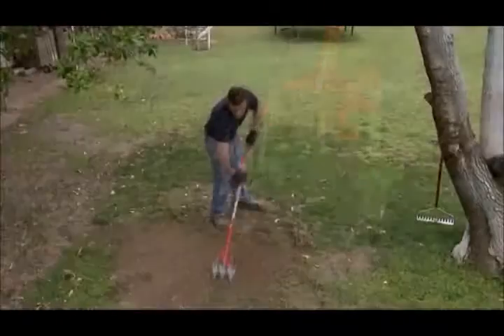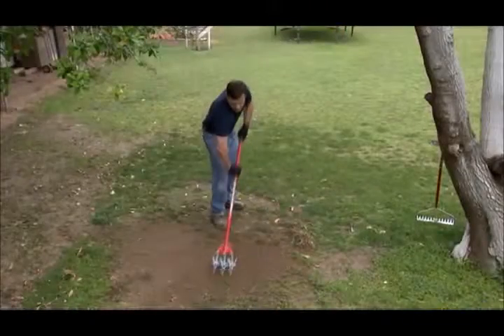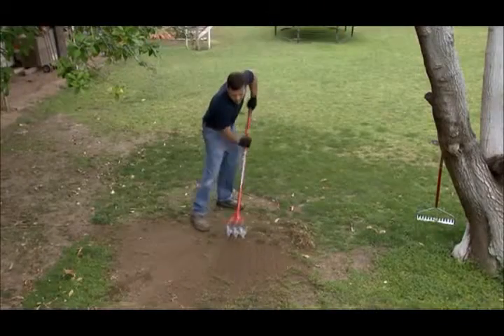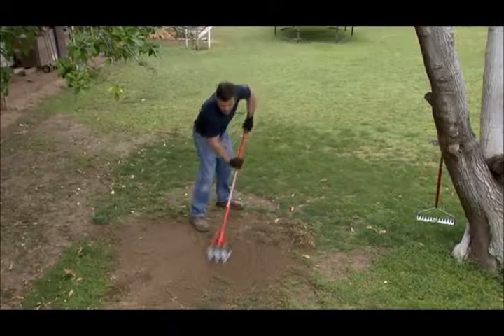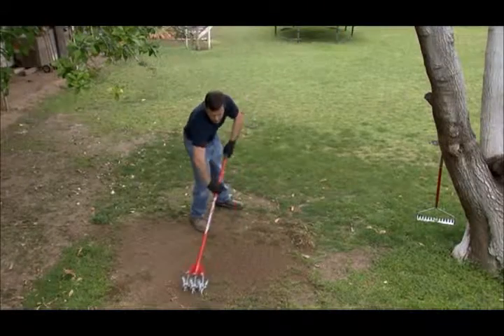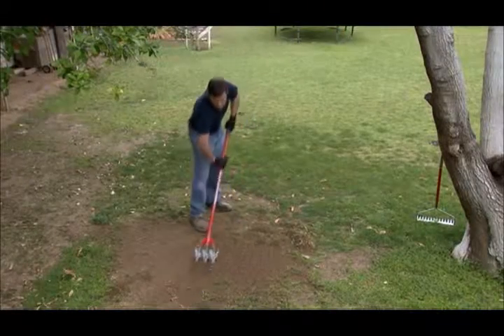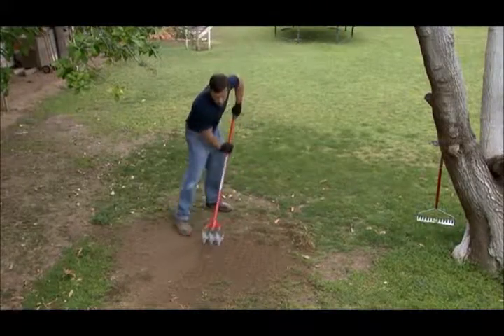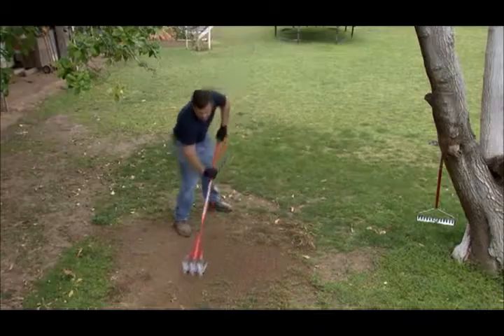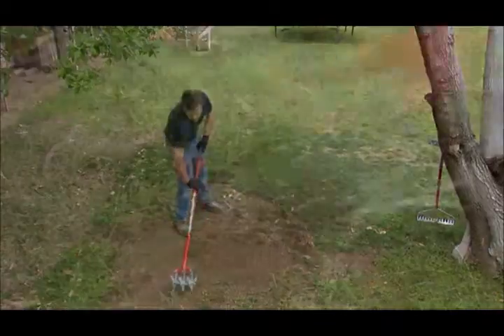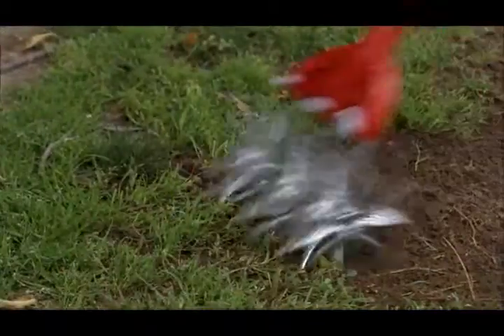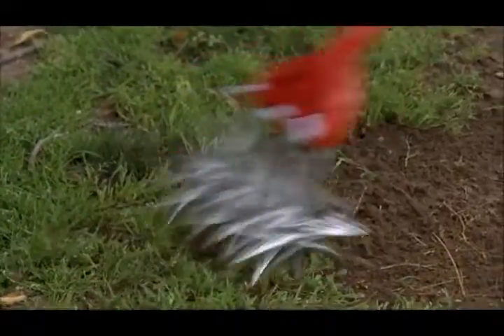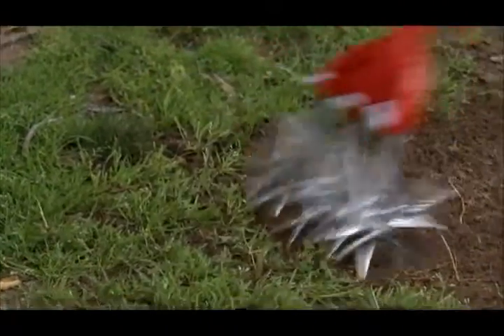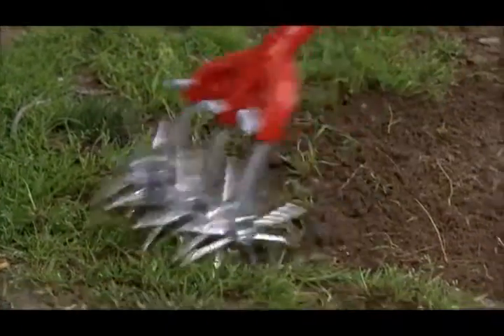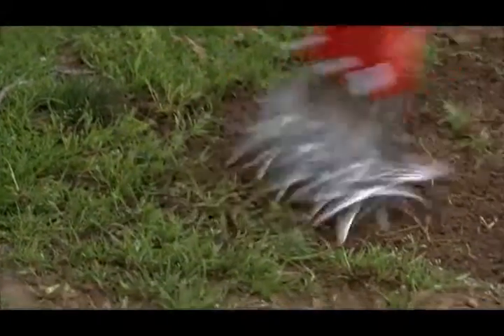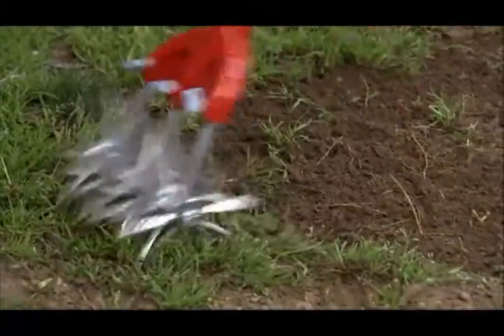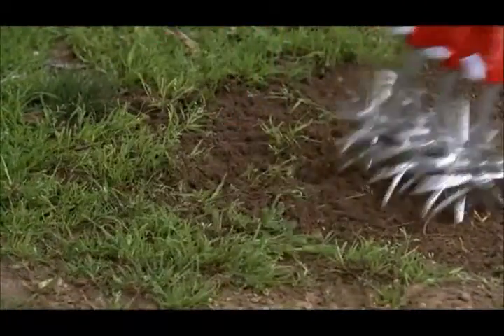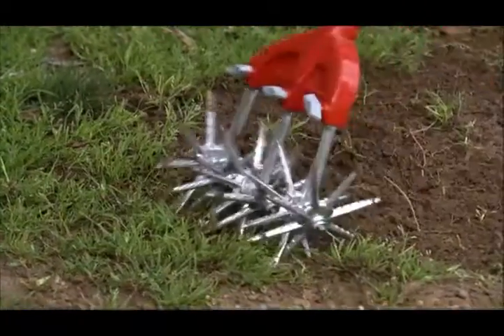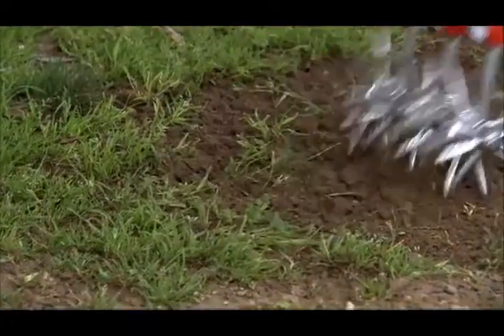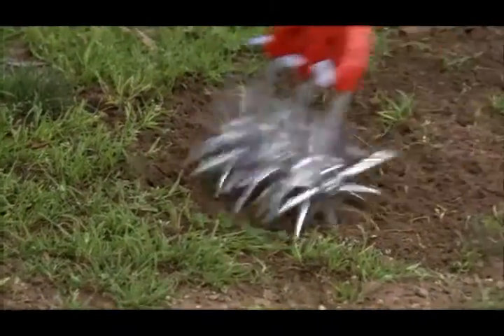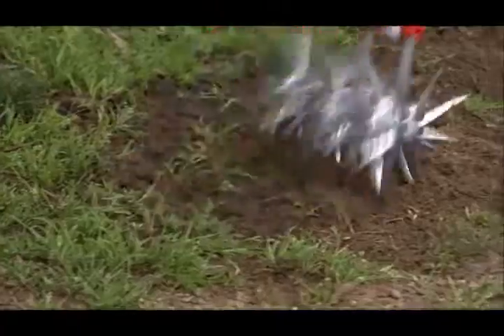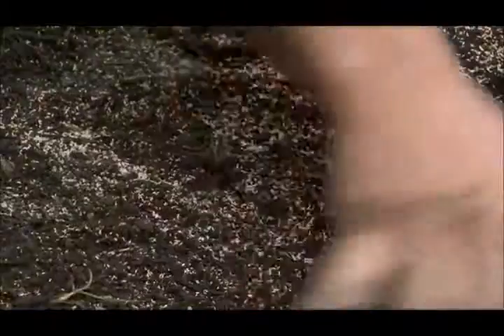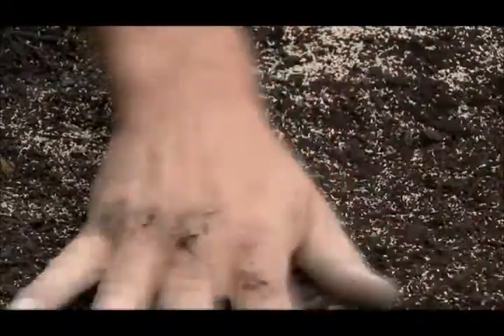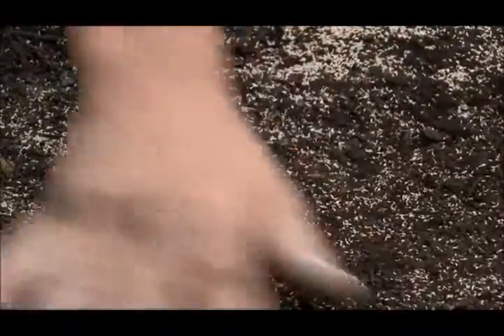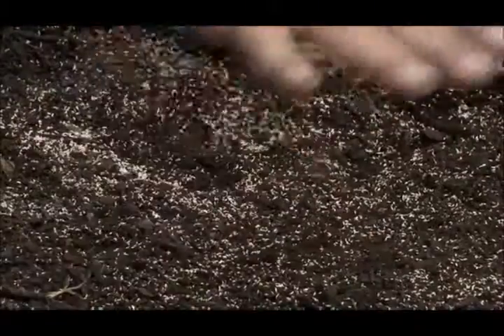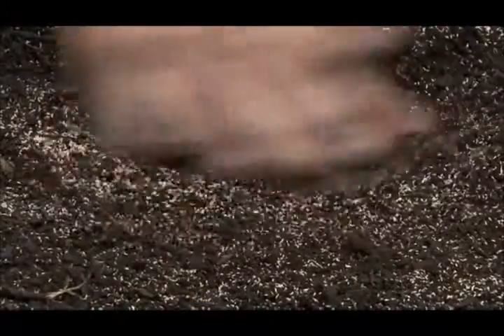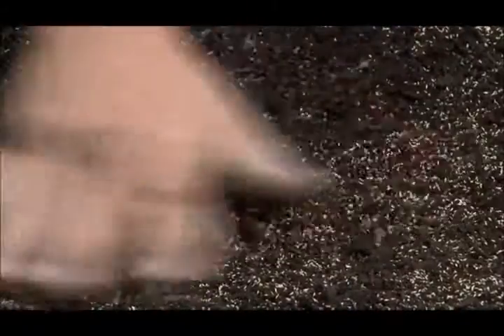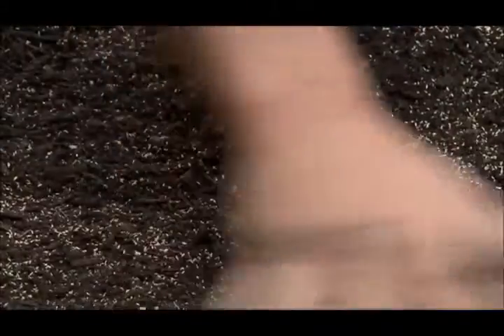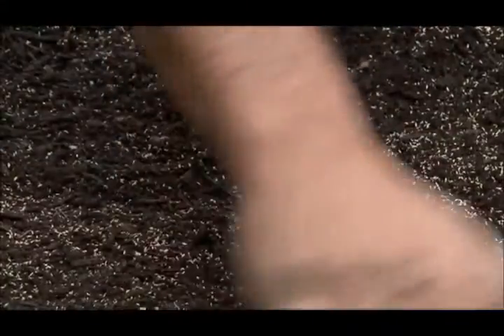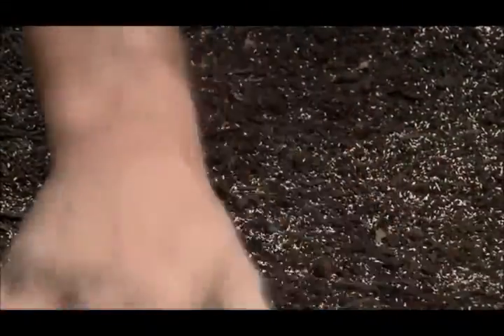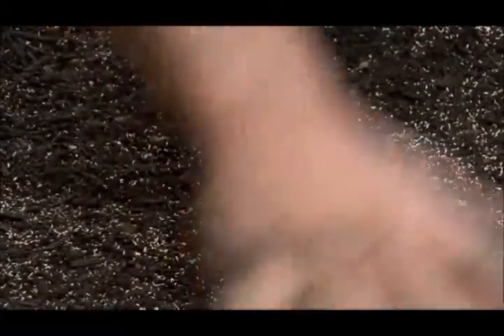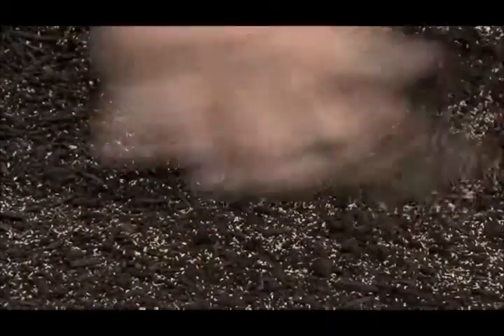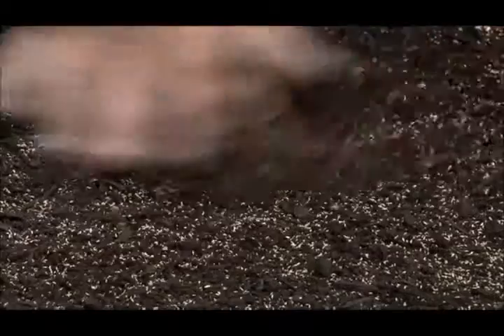Great for prepping bare spots on your lawn for reseeding, too. The tines cultivate and aerate your ground to a constant 1½-inch depth, providing a follicle around the newly planted seed to capture and hold moisture and promote growth.